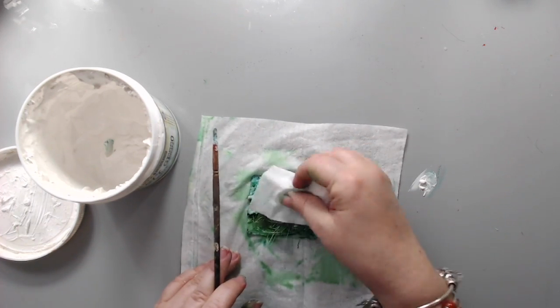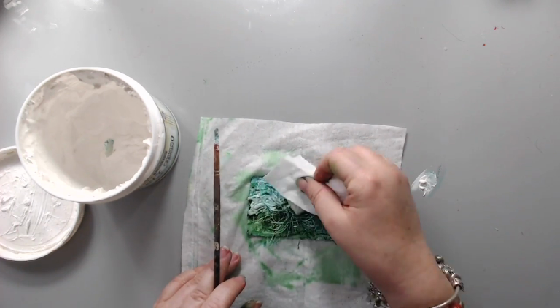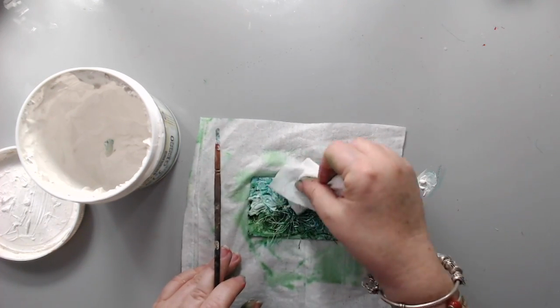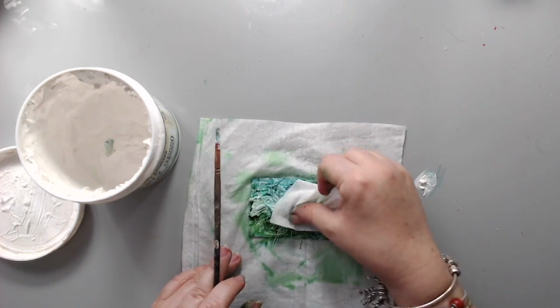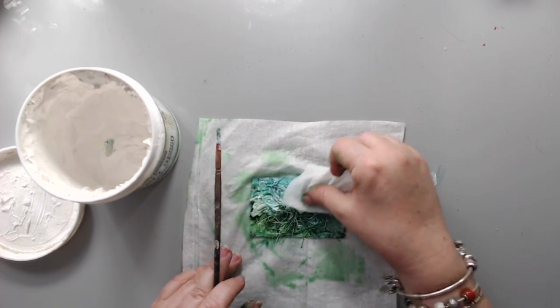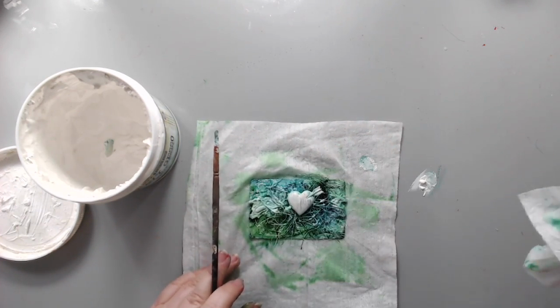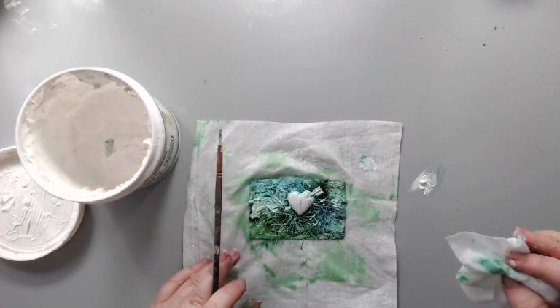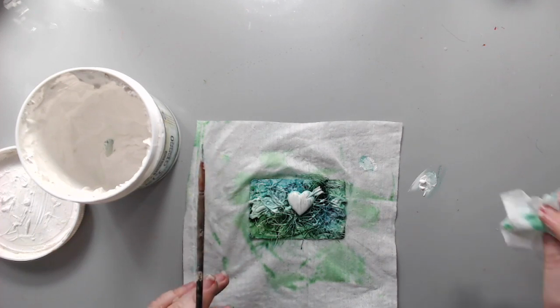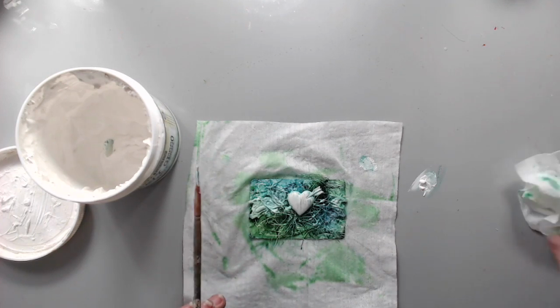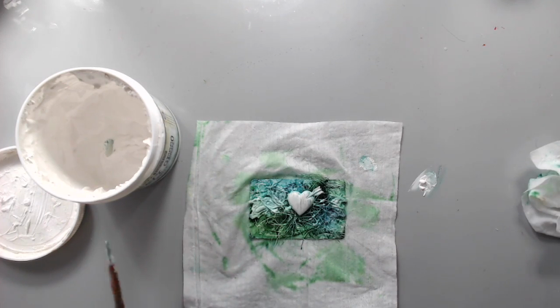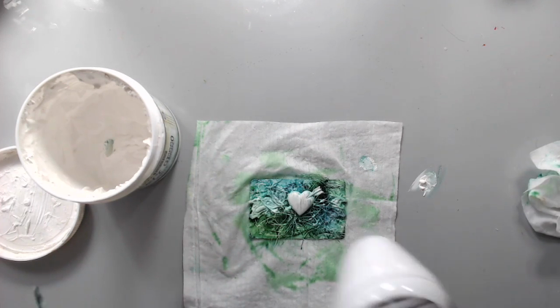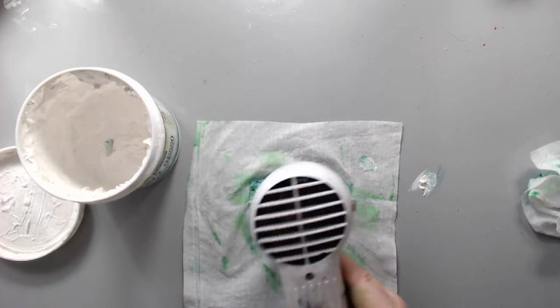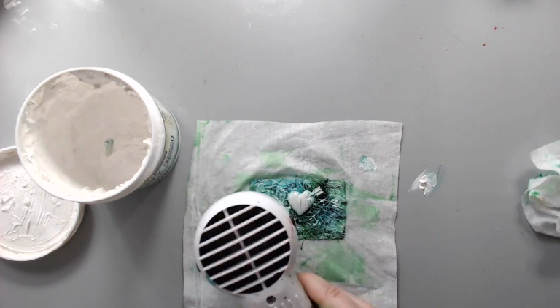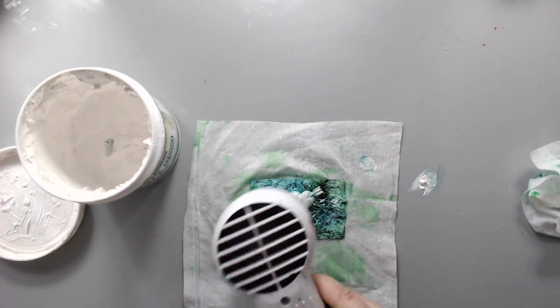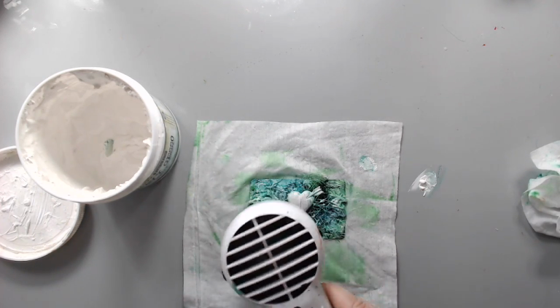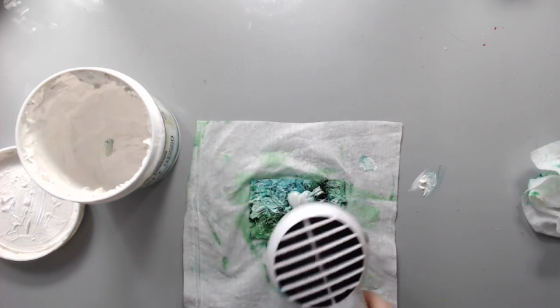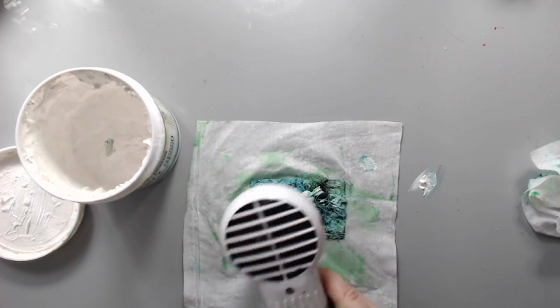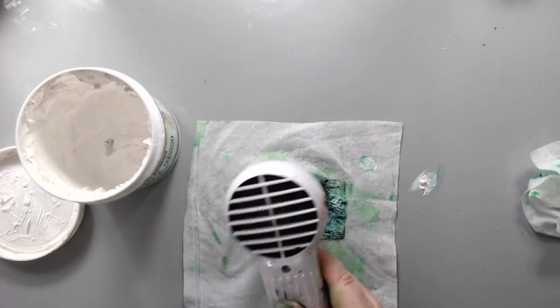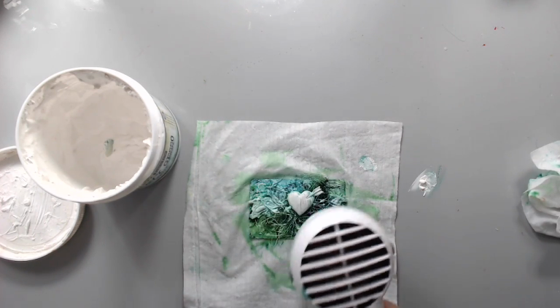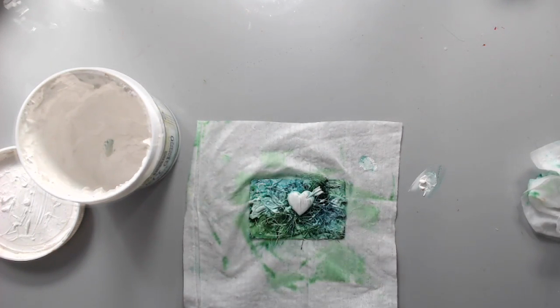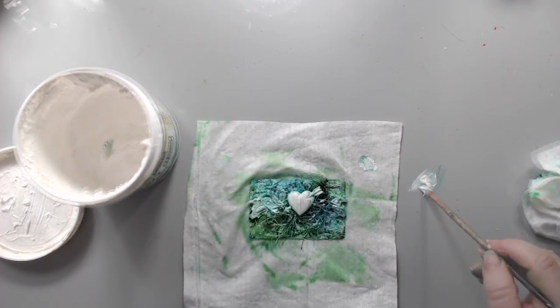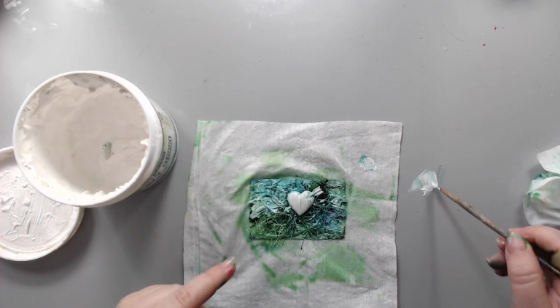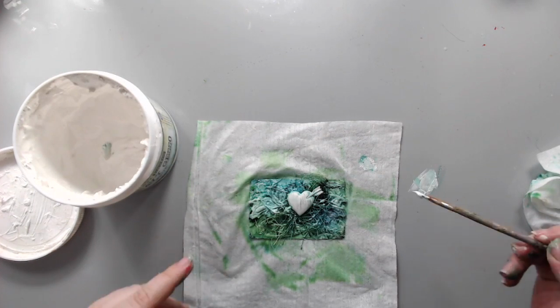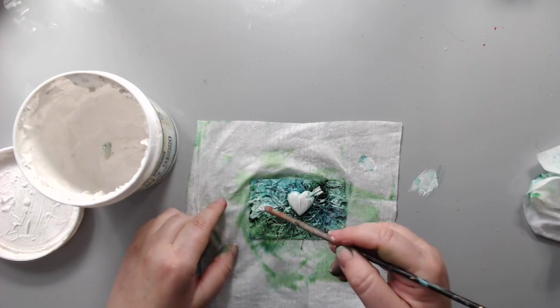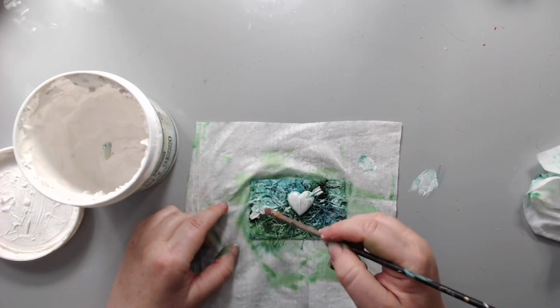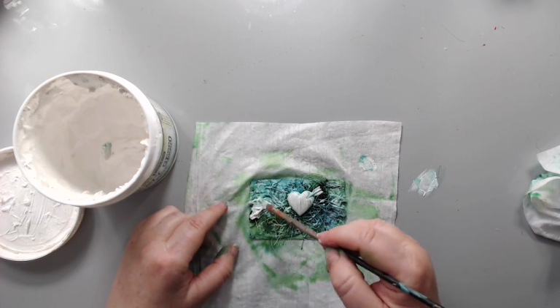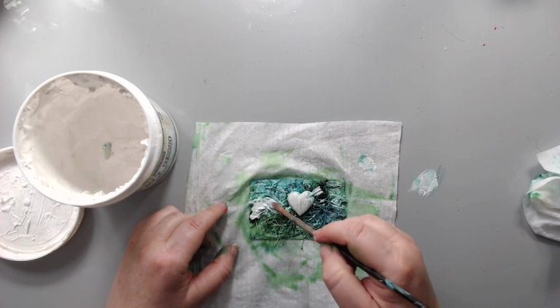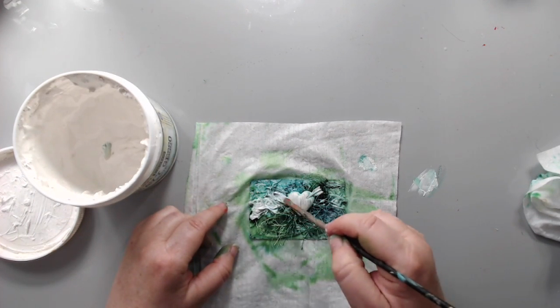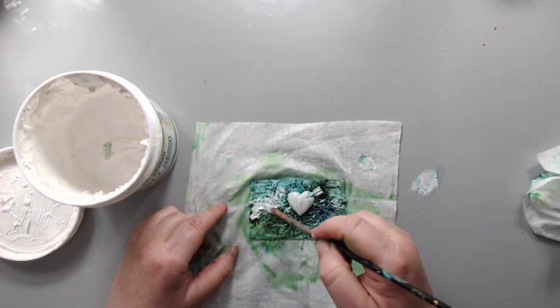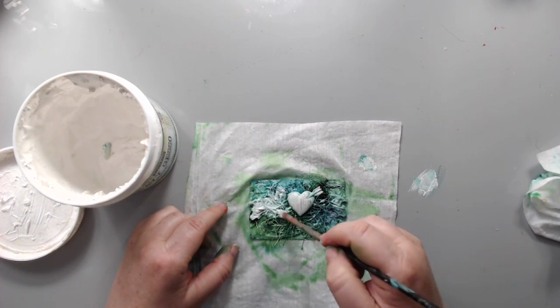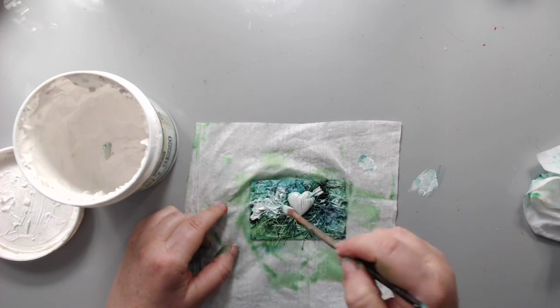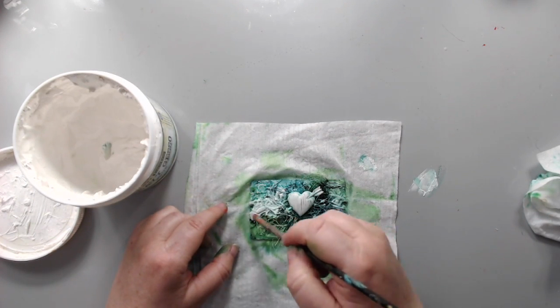I wanted to make sure the heart stays white, so I wiped off any color that was on the heart, then dried it again and created another layer with the white gesso.